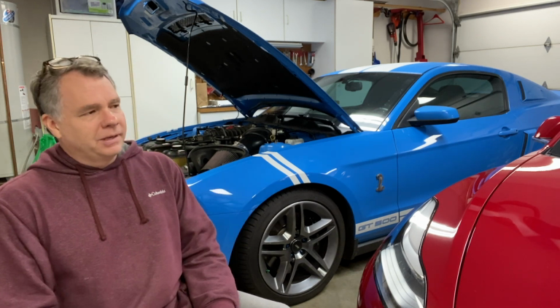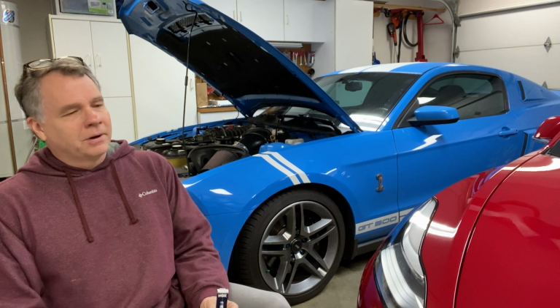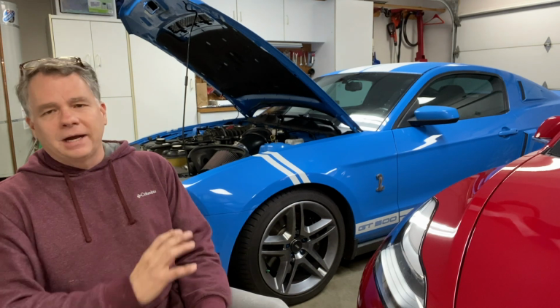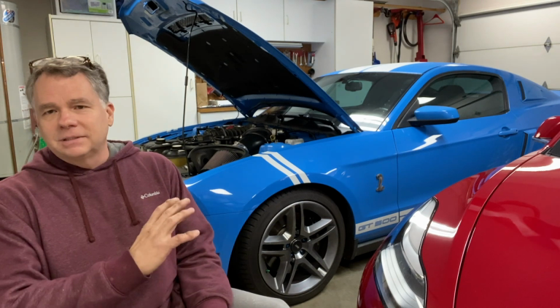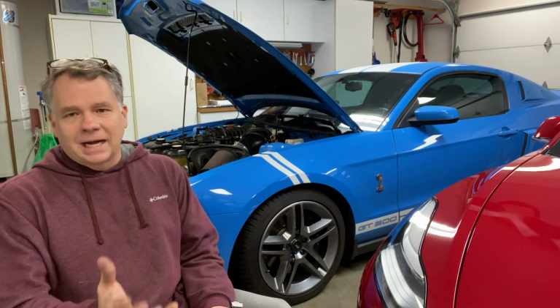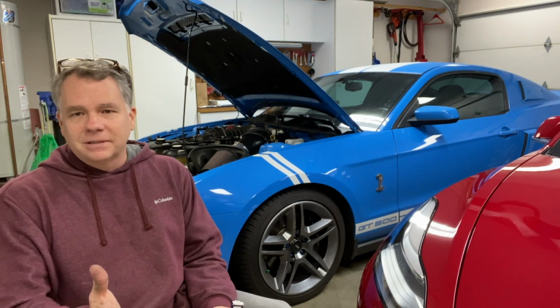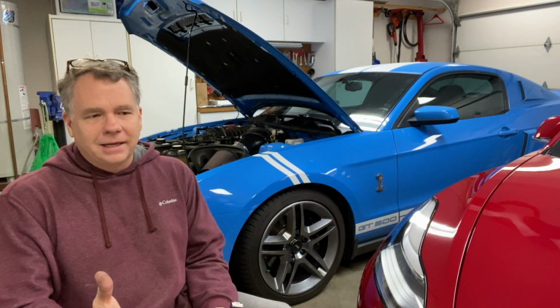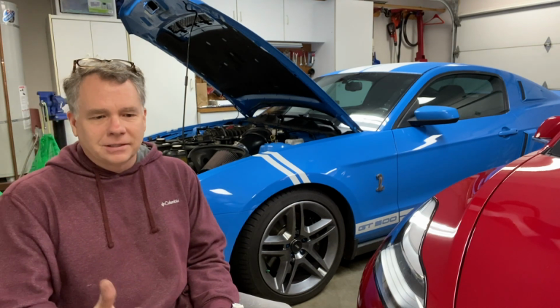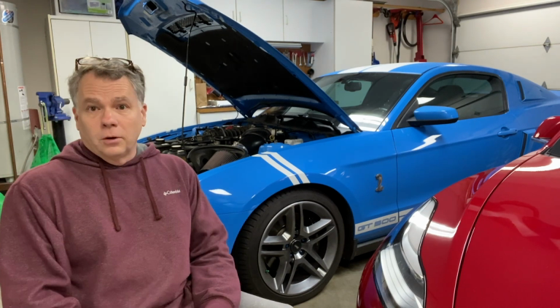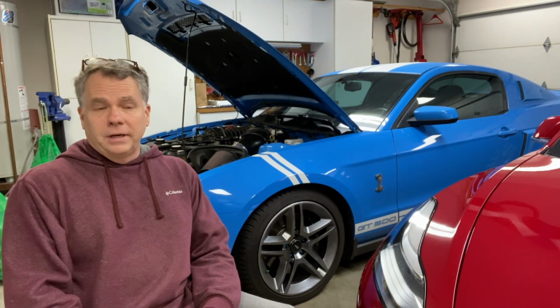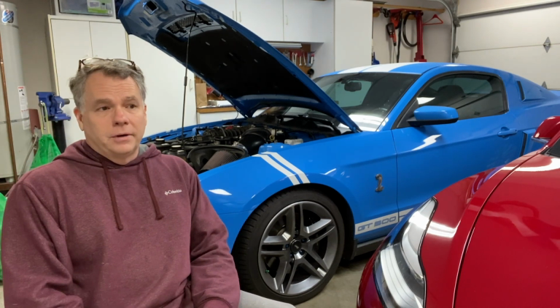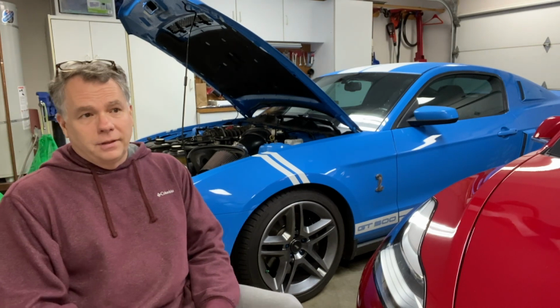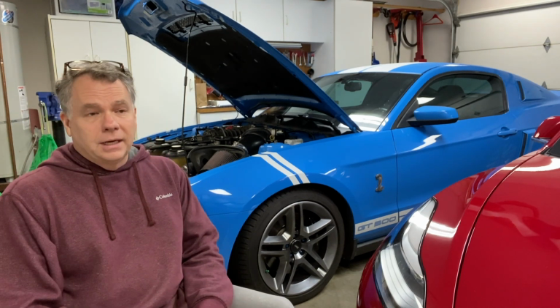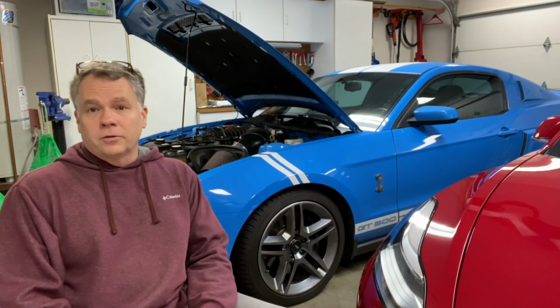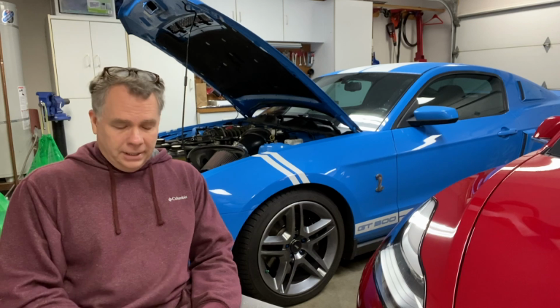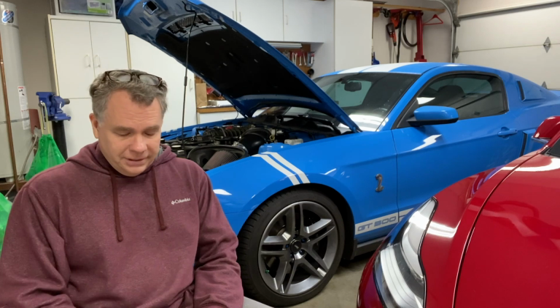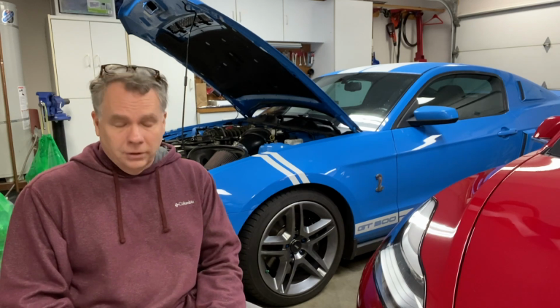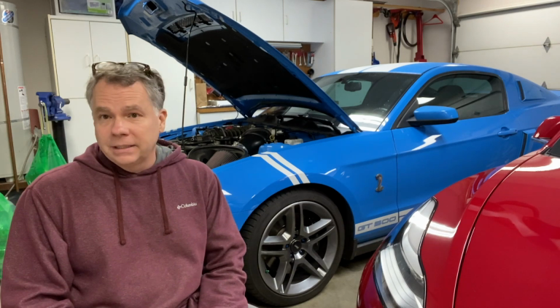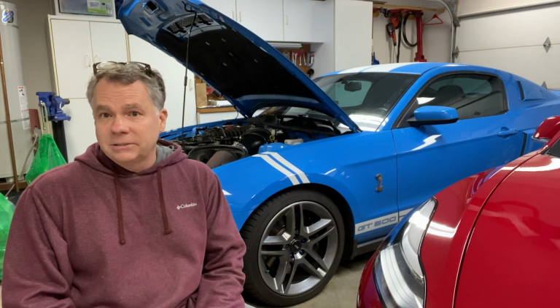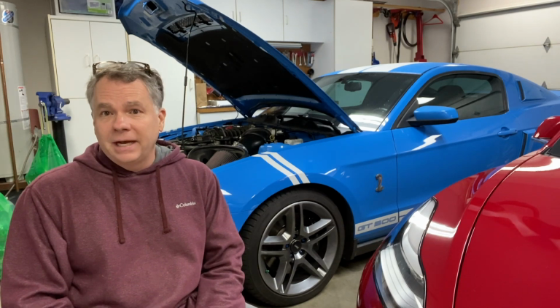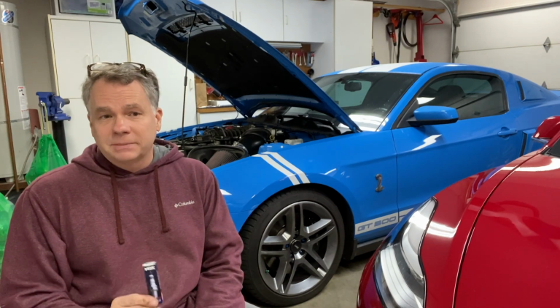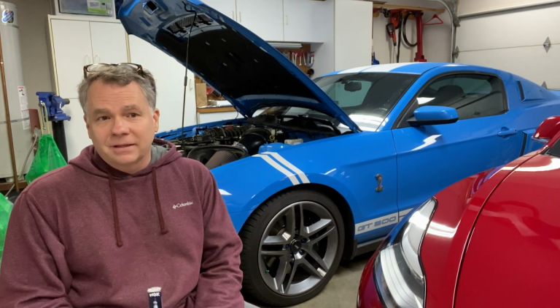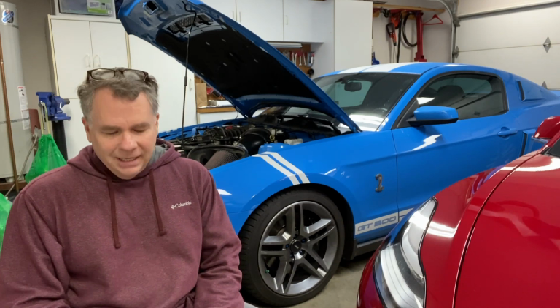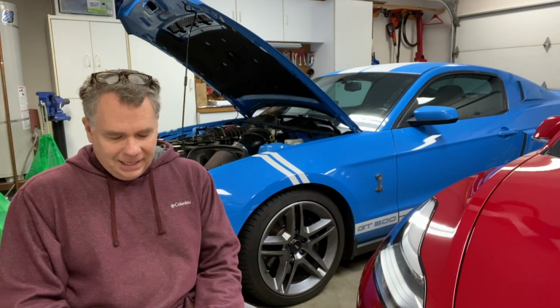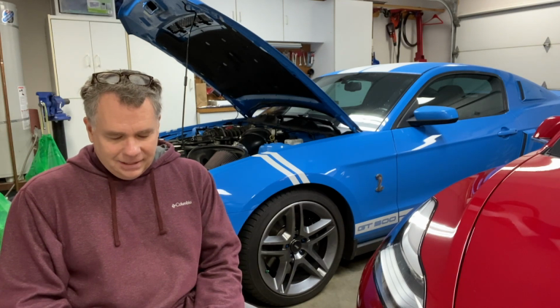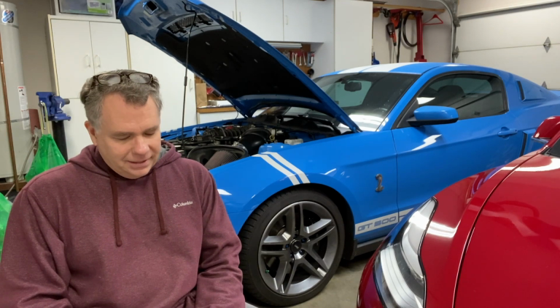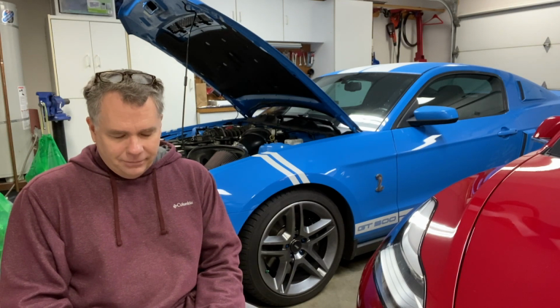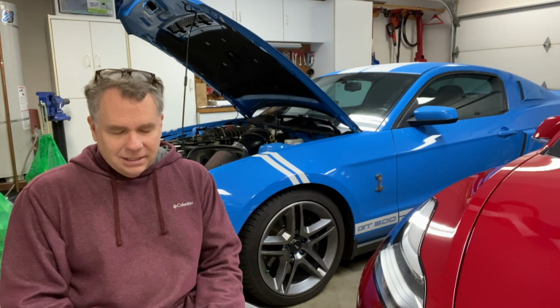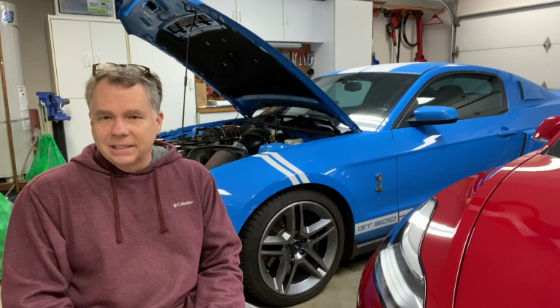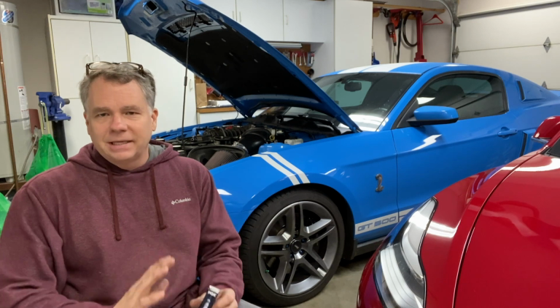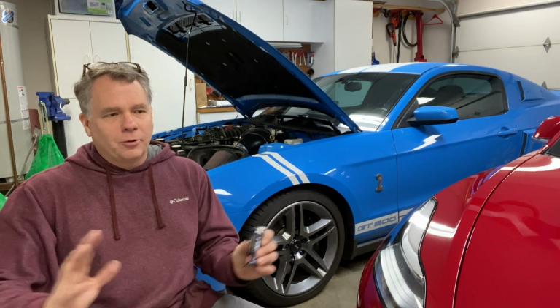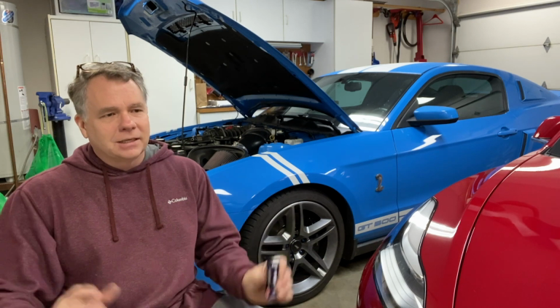I believe with Motorcraft it's just the opposite of that — so the lower the number, the colder the plug. You have to look at each manufacturer specifically, and the heat range numbers just don't match up.